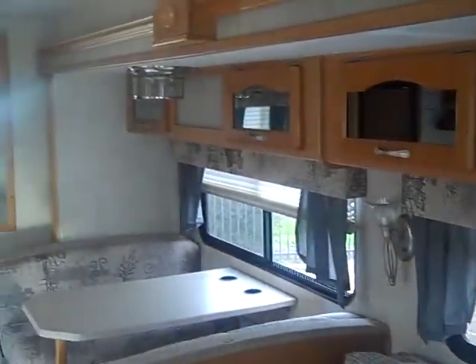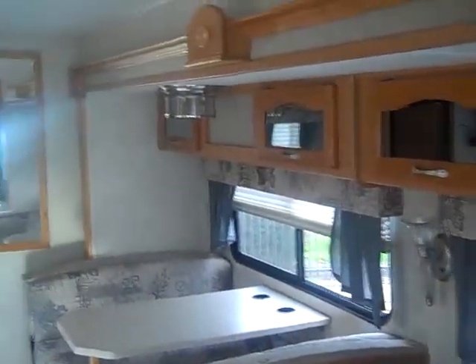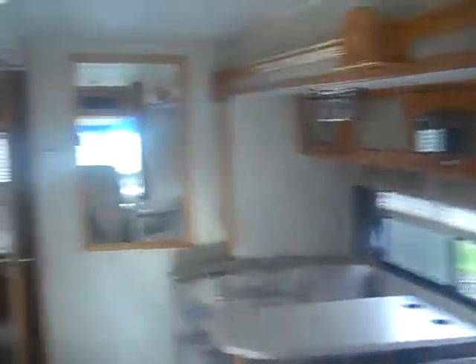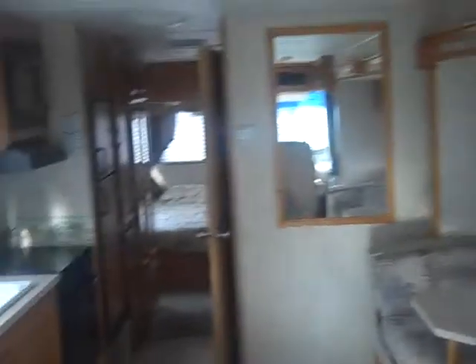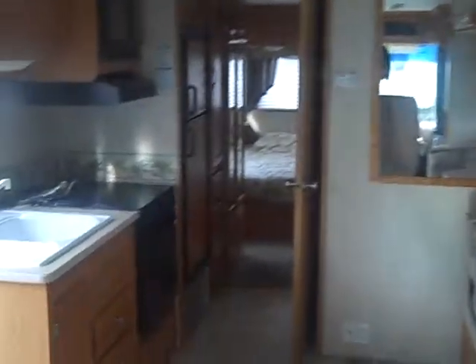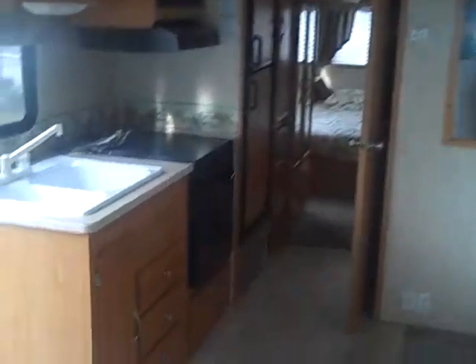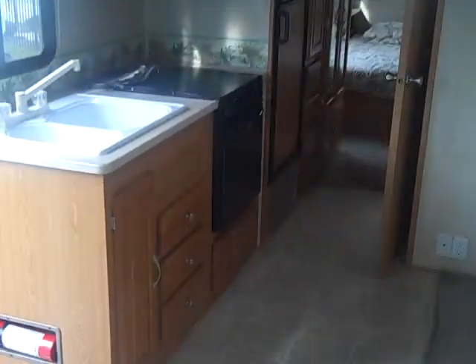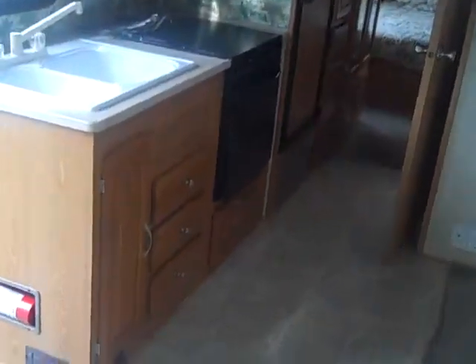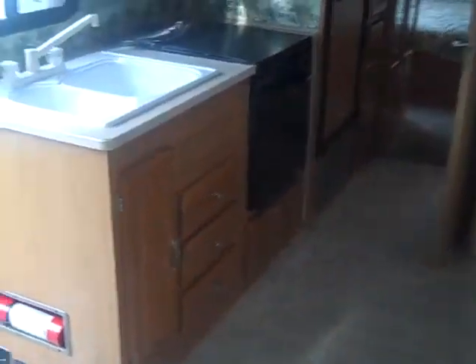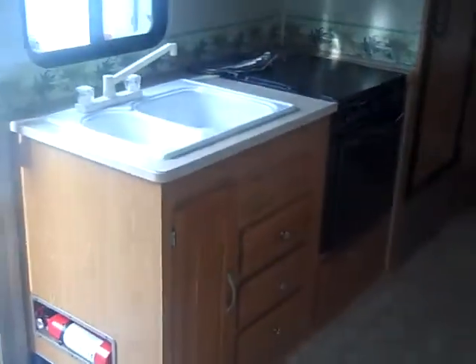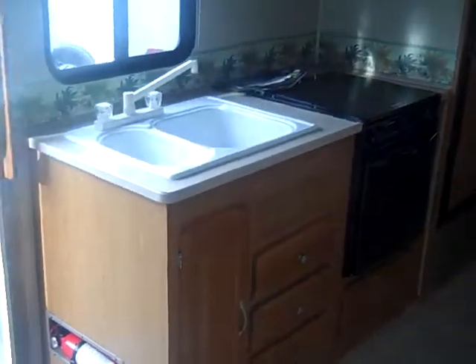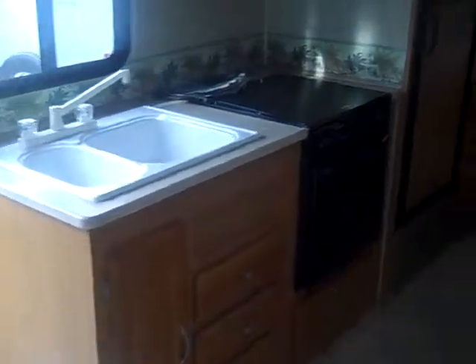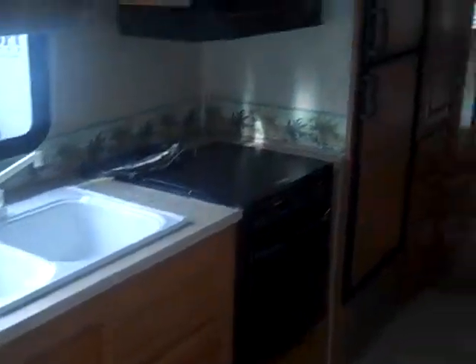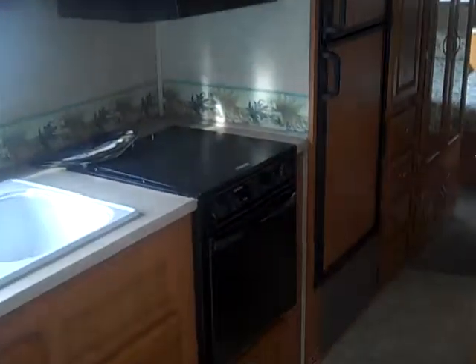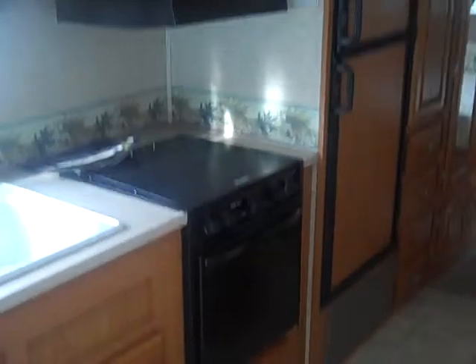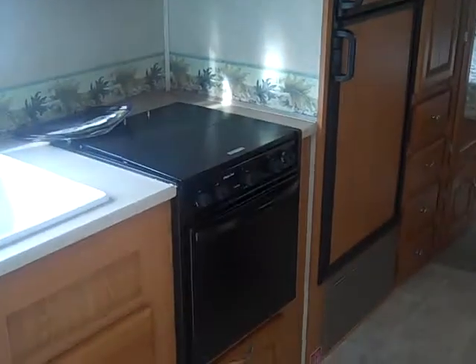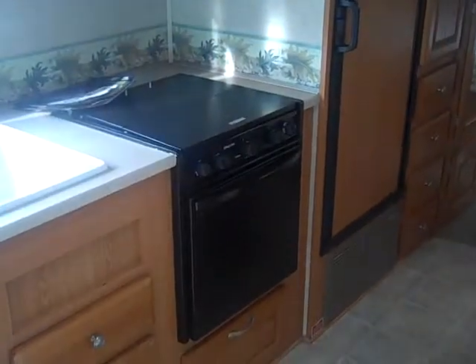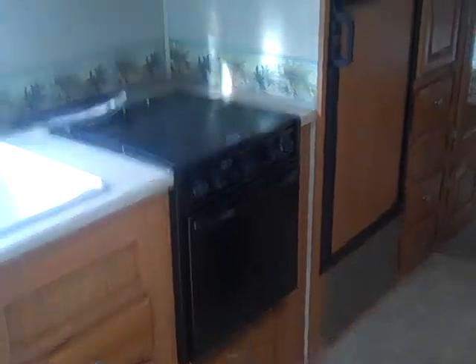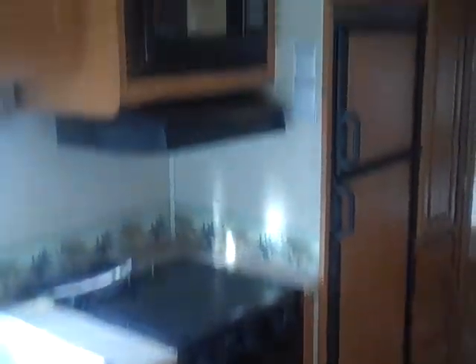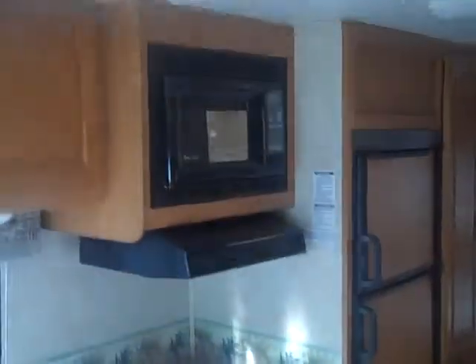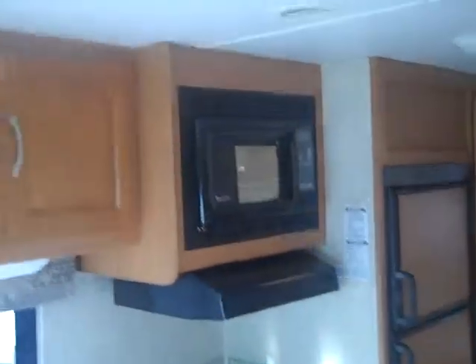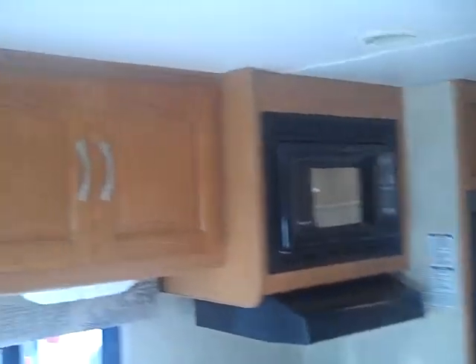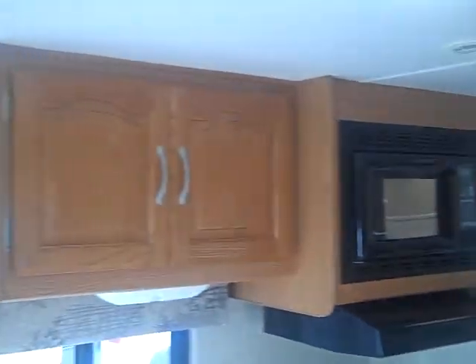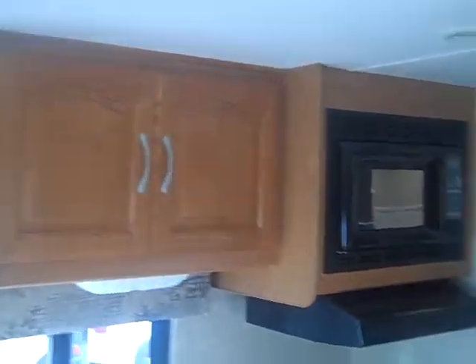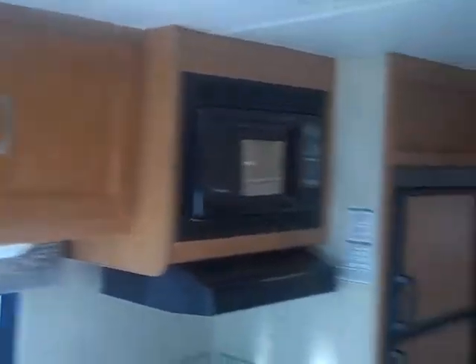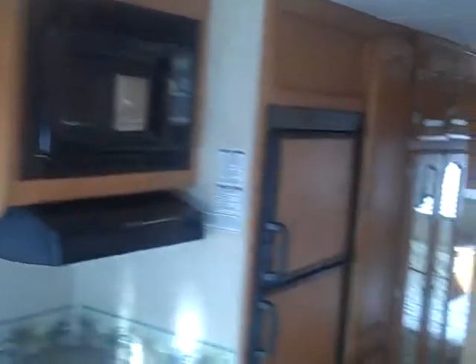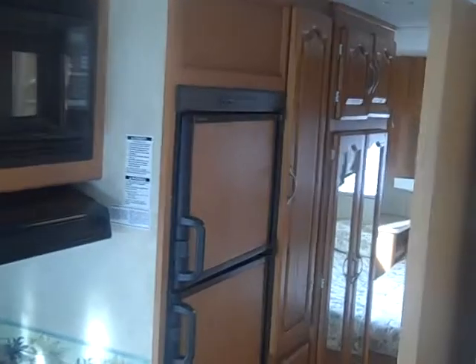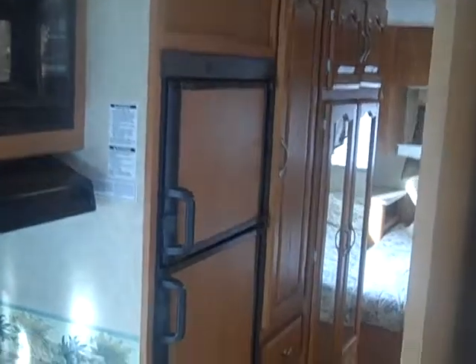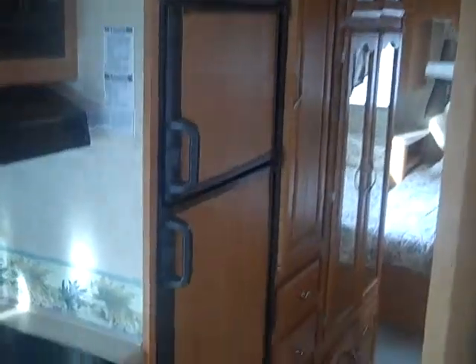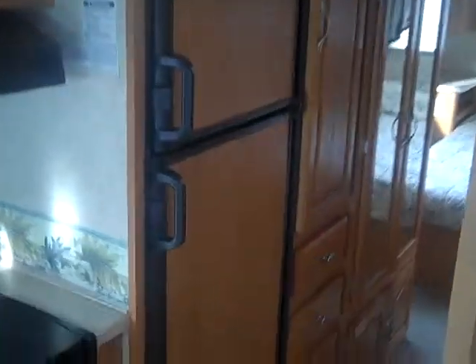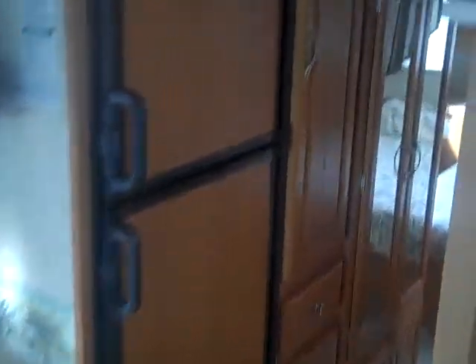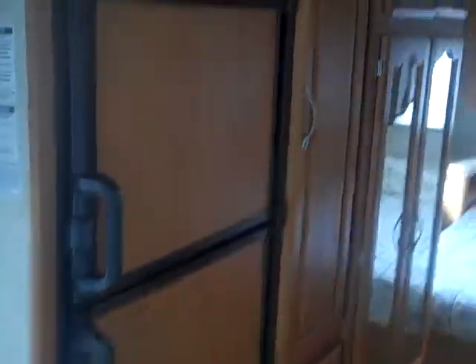There's nice oak cabinetry and a good size sink. Three burner range with cover, microwave, and a good amount of storage space. Refrigerator, freezer, and pantry.